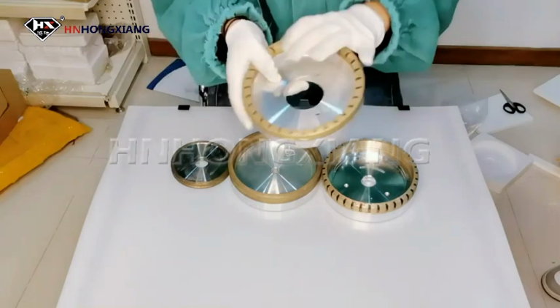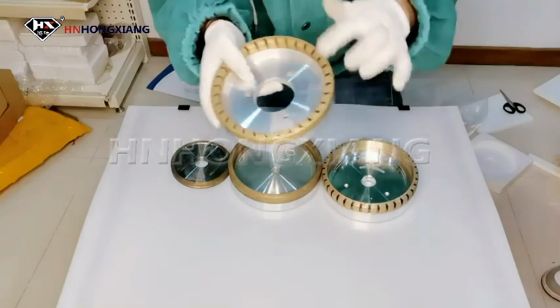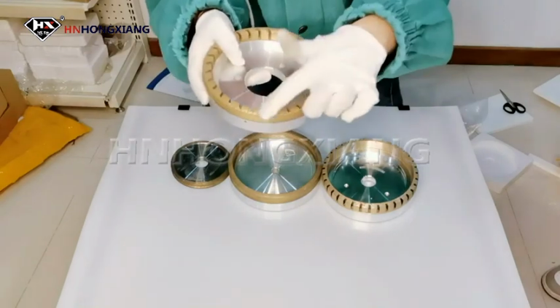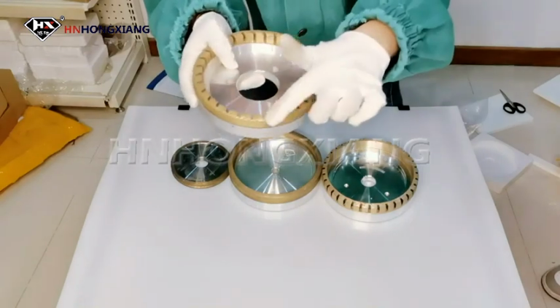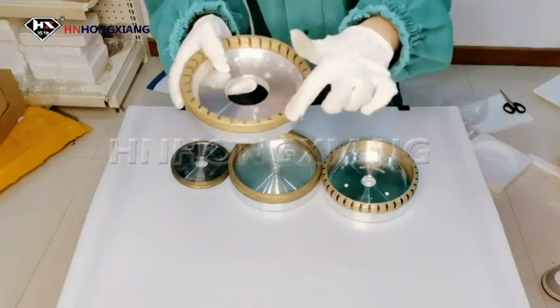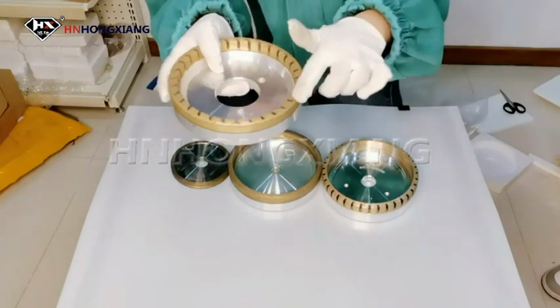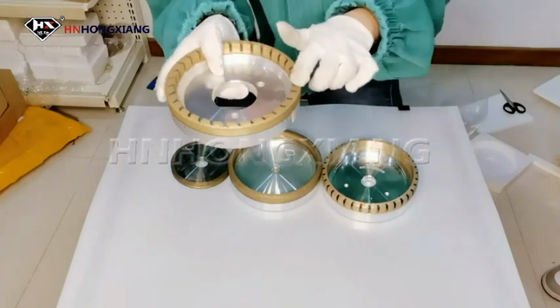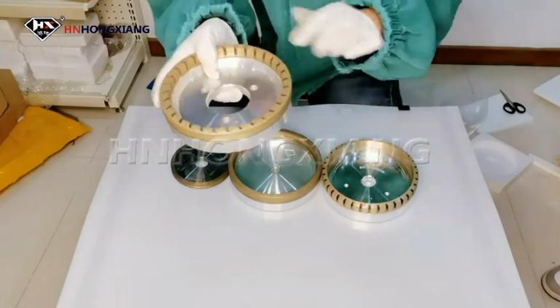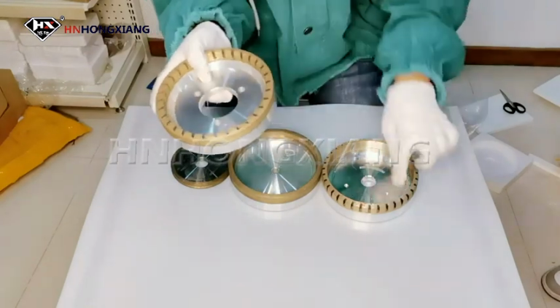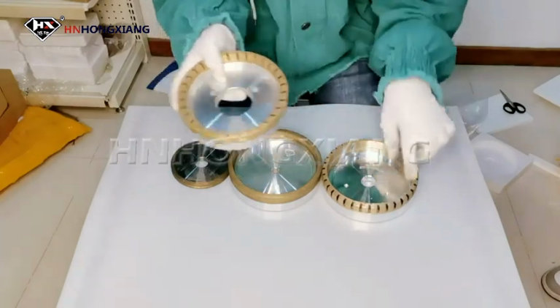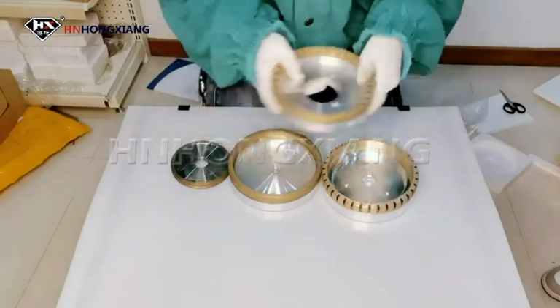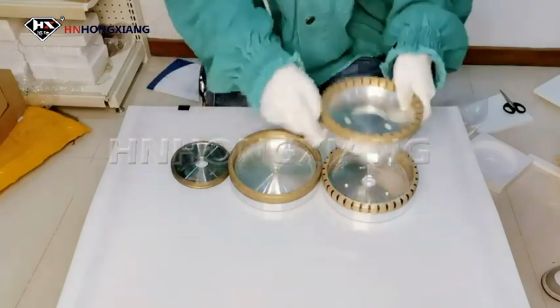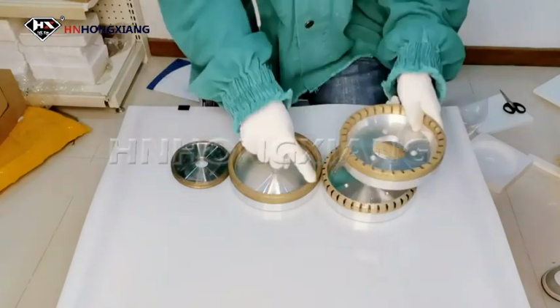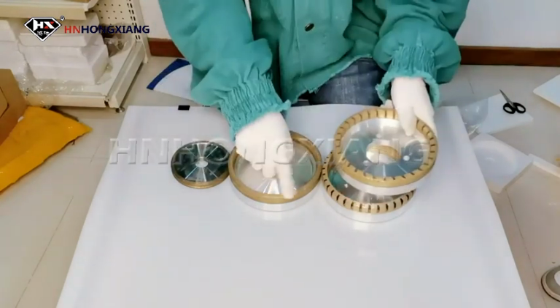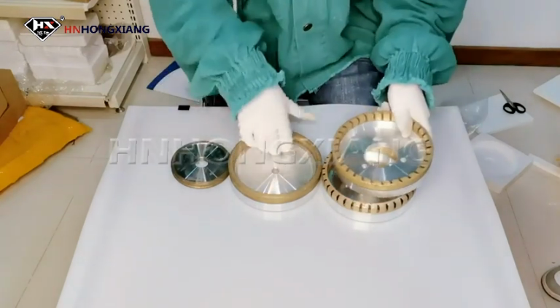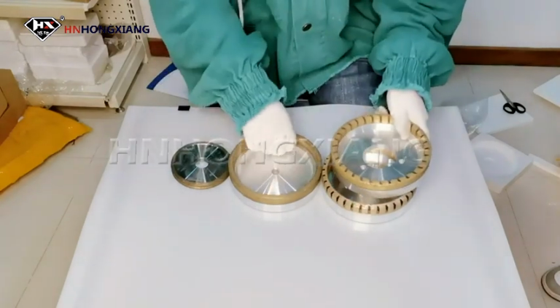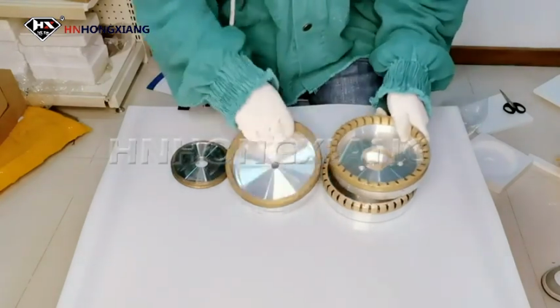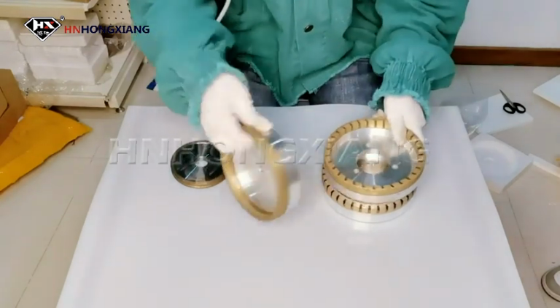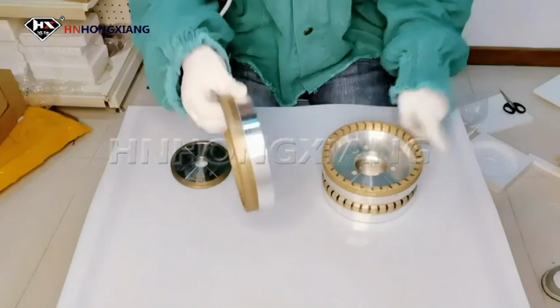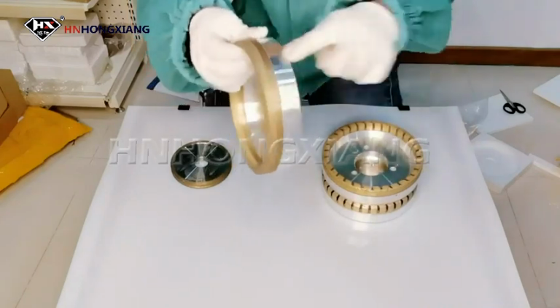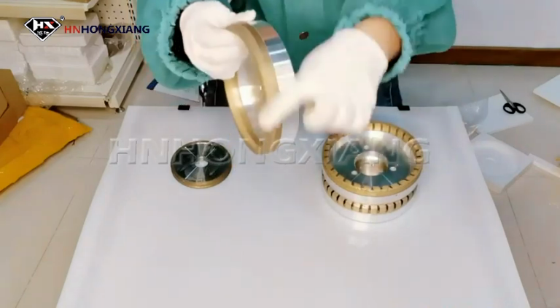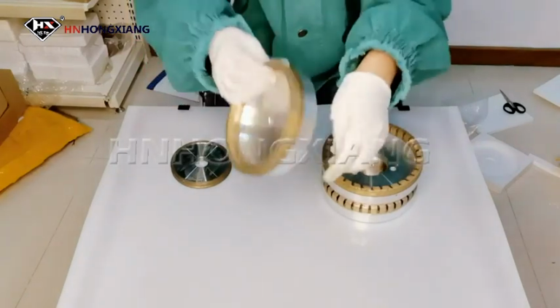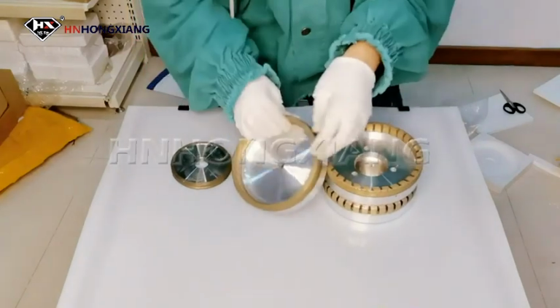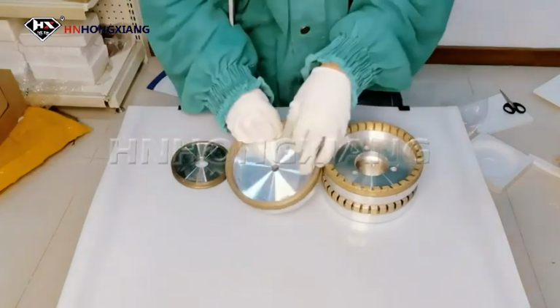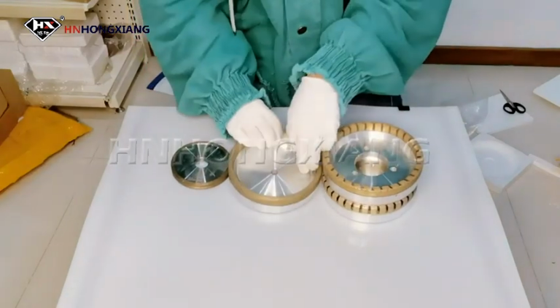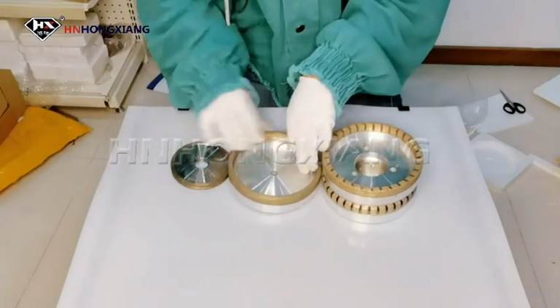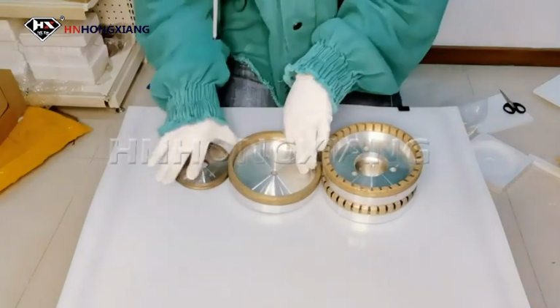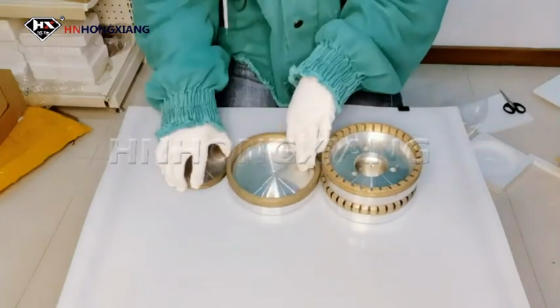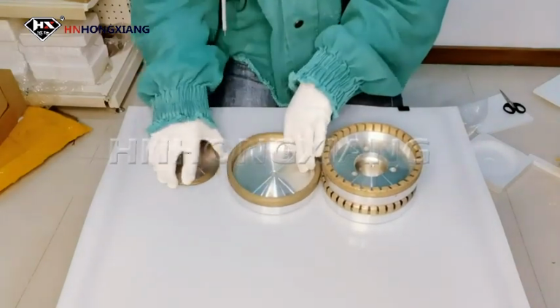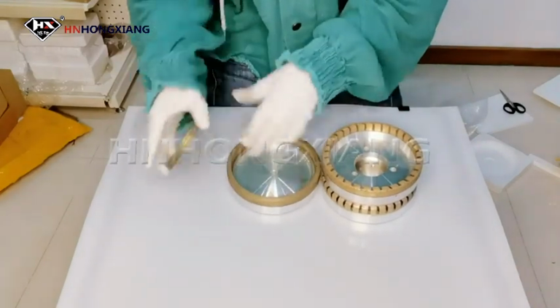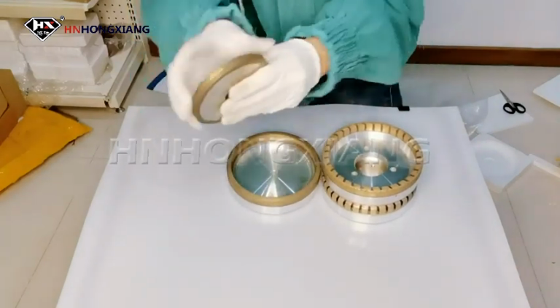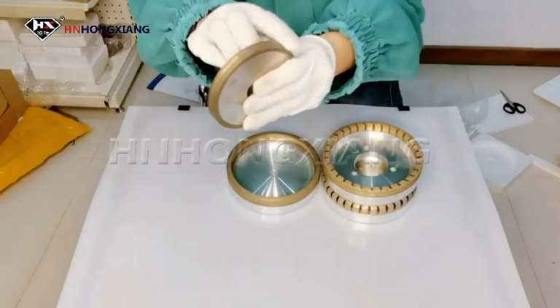We have segmented diamond wheels, continuous diamond wheels, and trapezoidal edge diamond wheels.